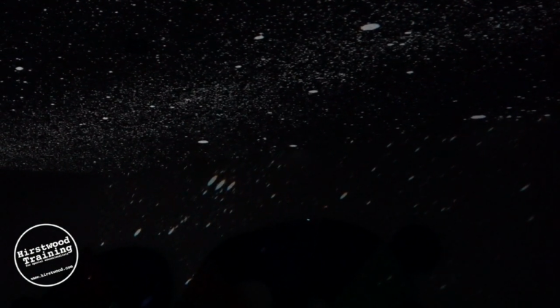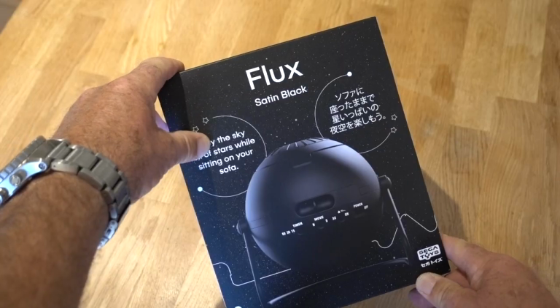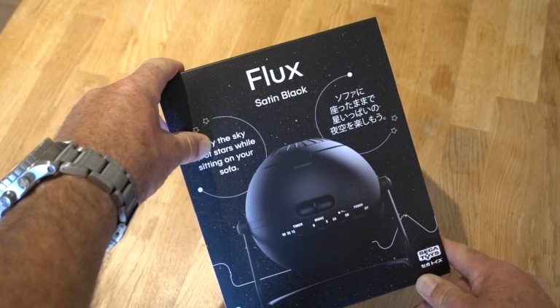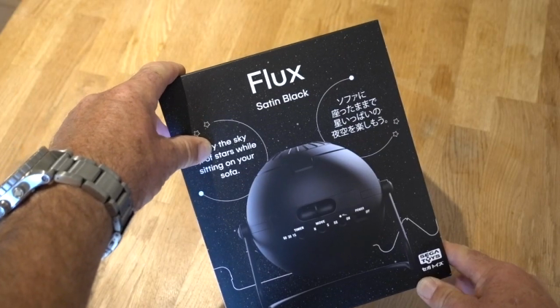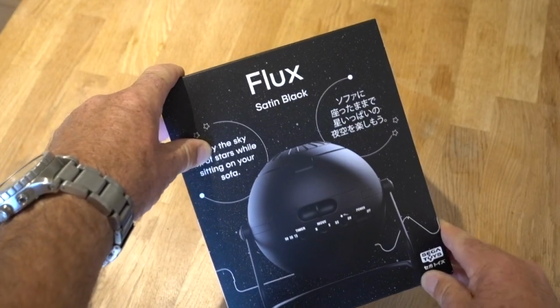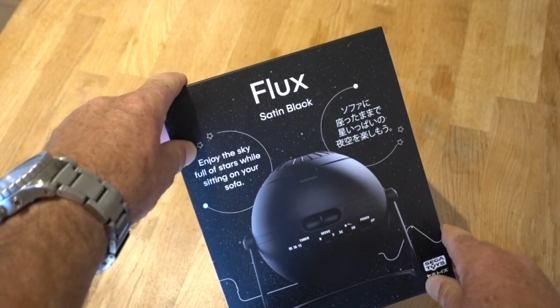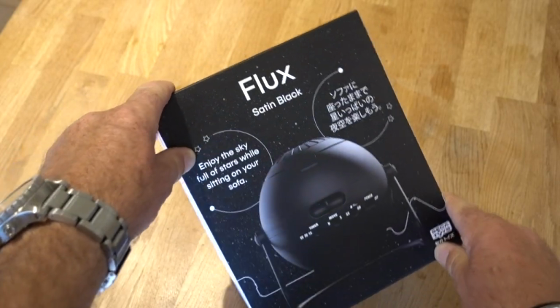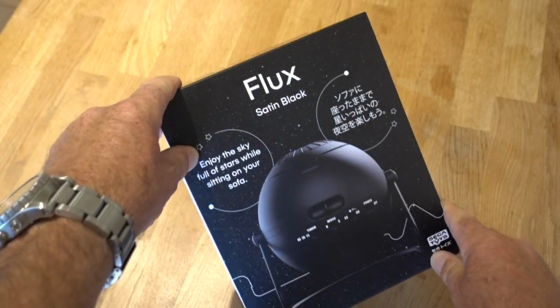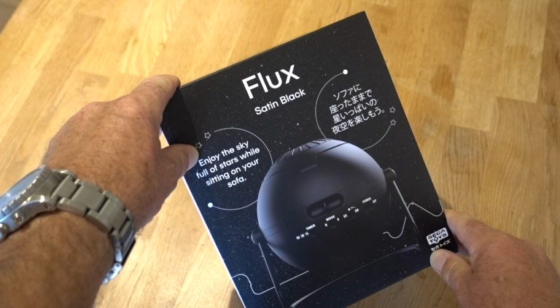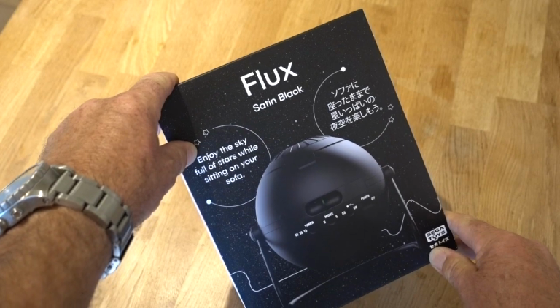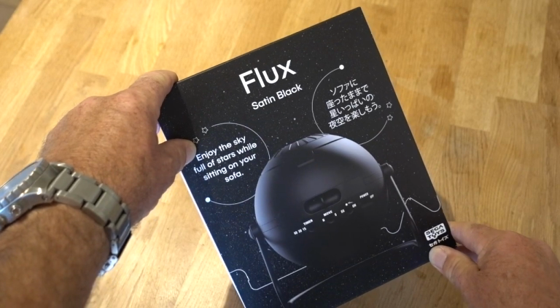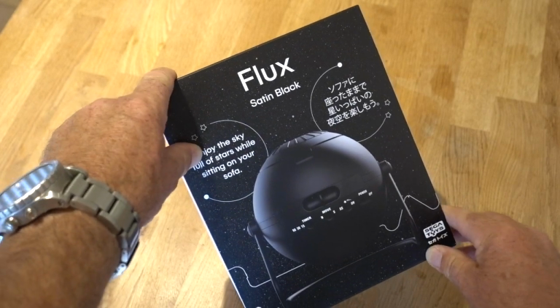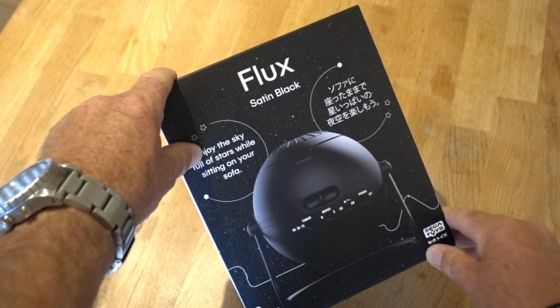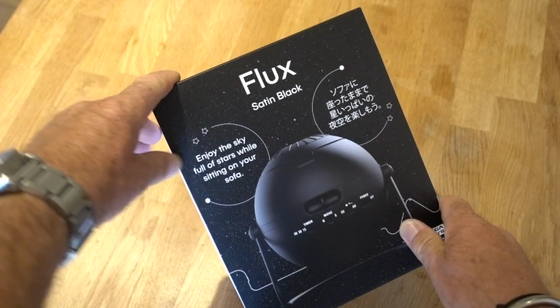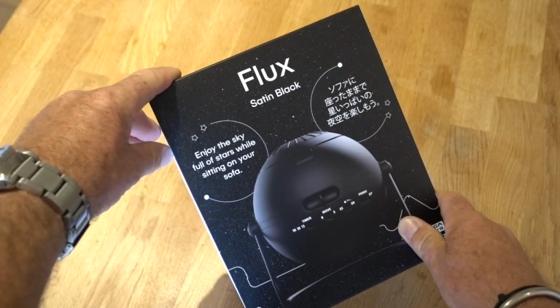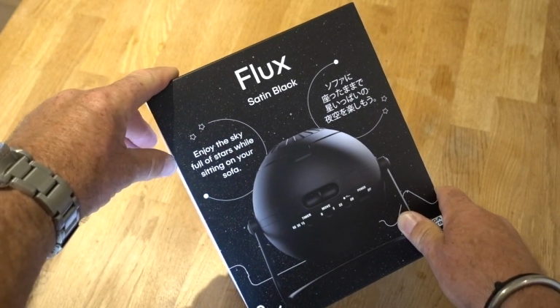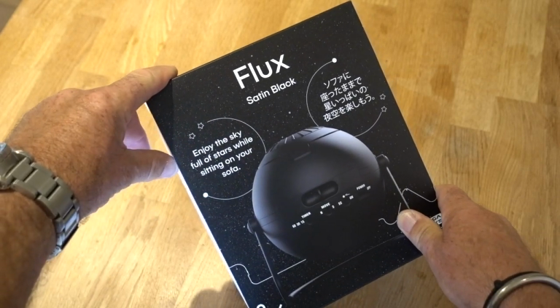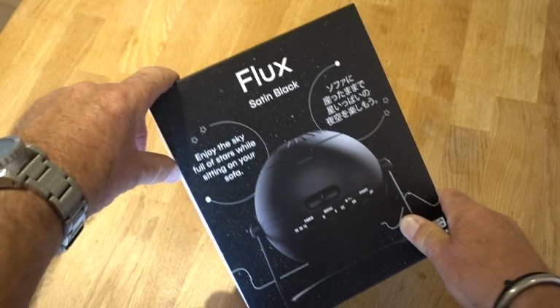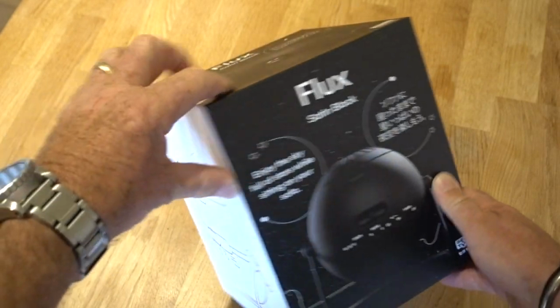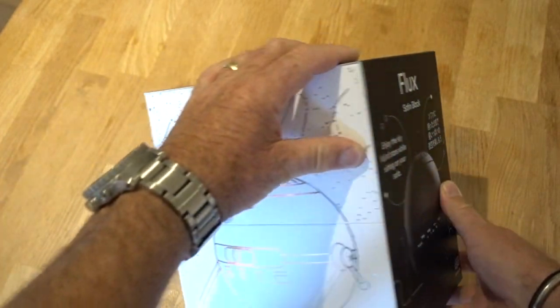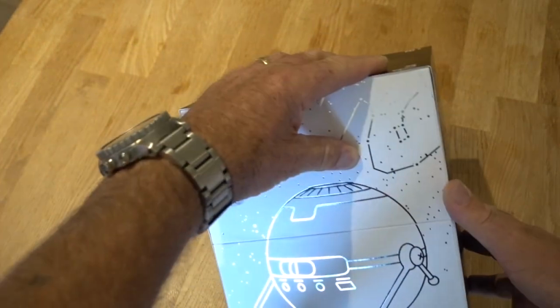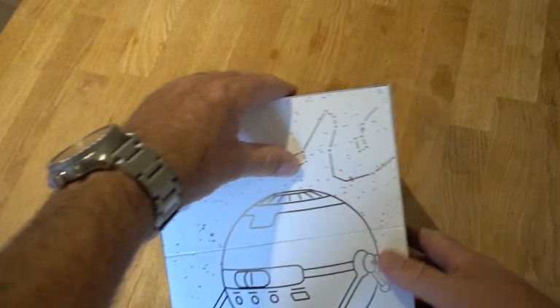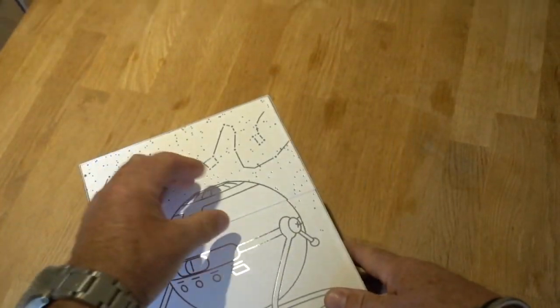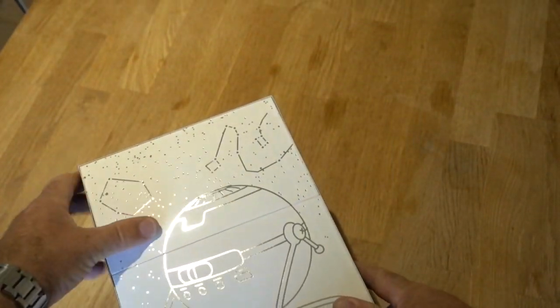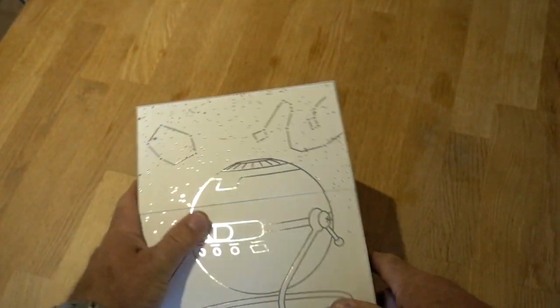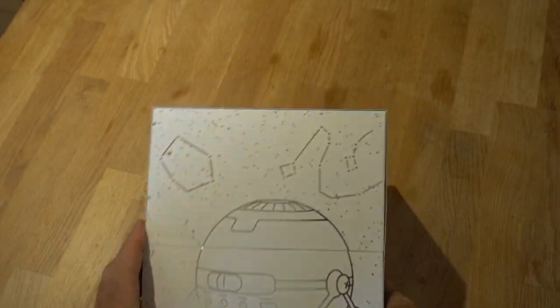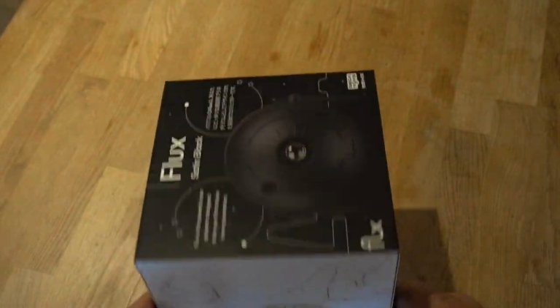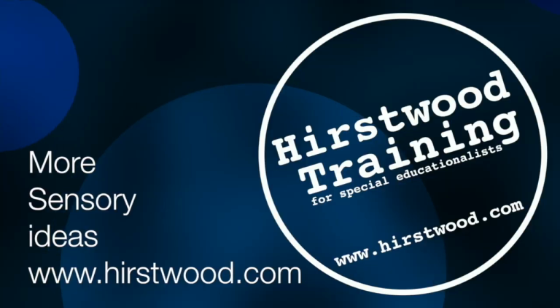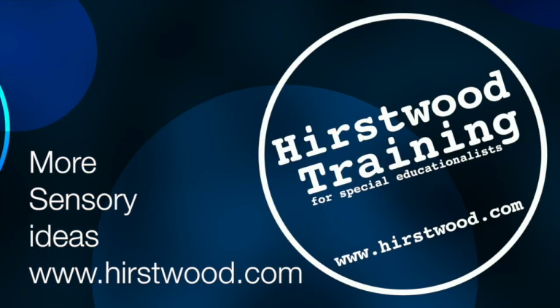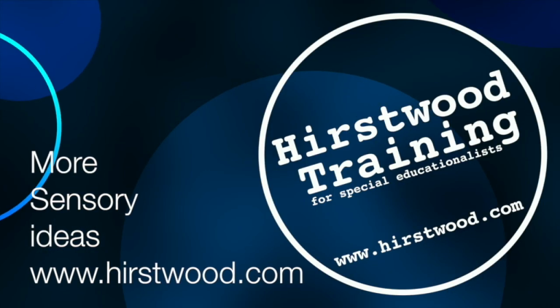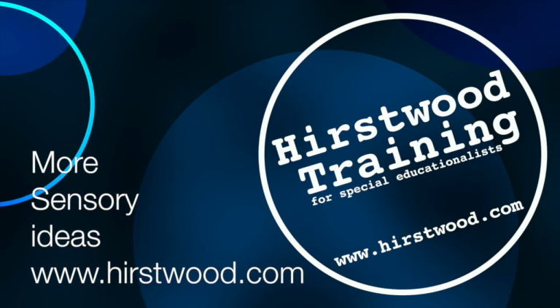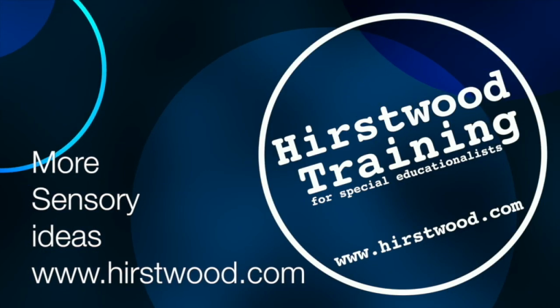So there it is — the Sega Homestar Flux planetarium. It's on Amazon, about £150. A bit of money, but it is lovely.